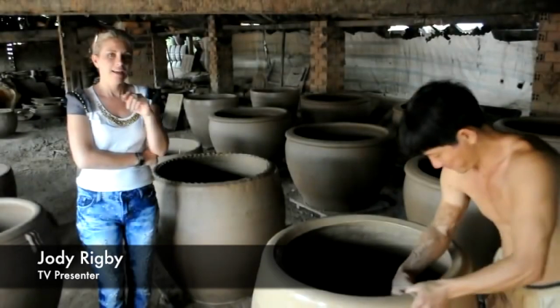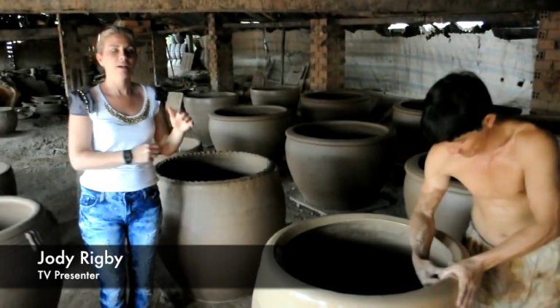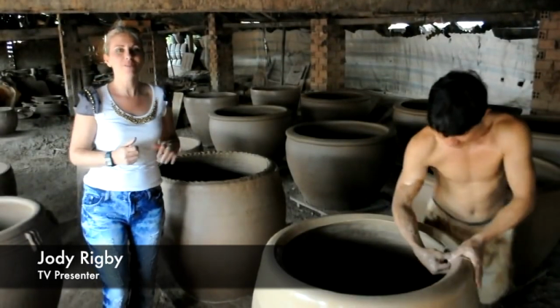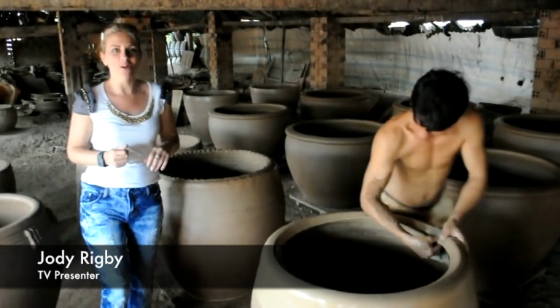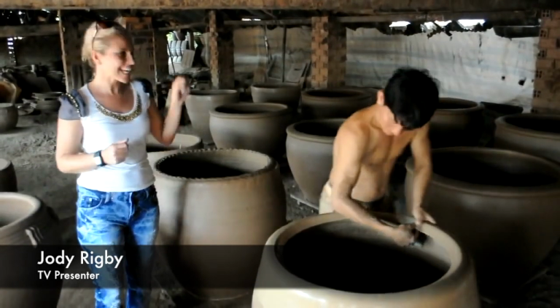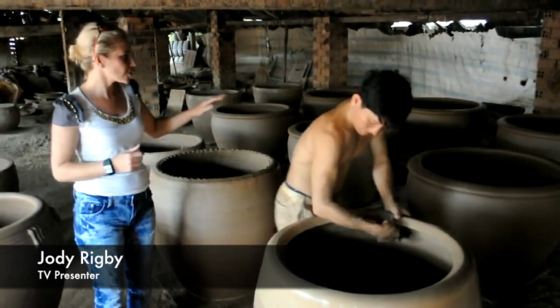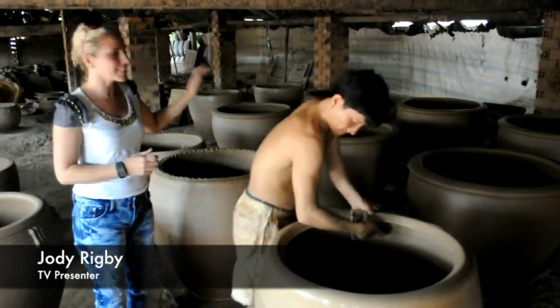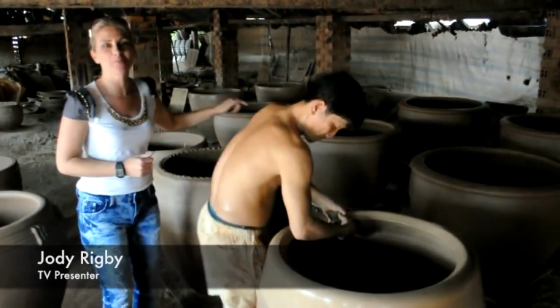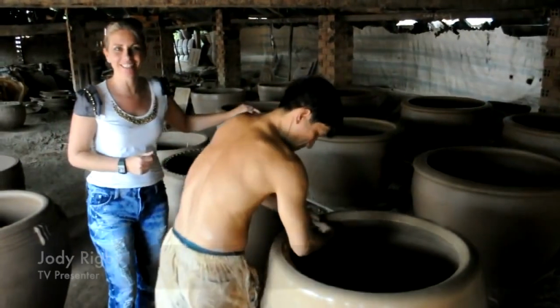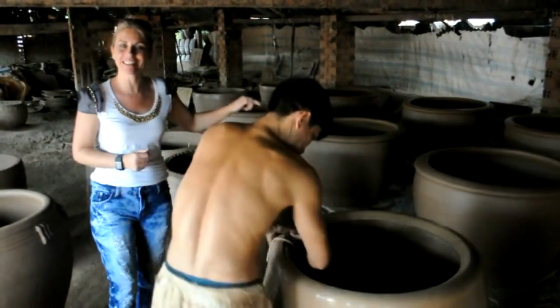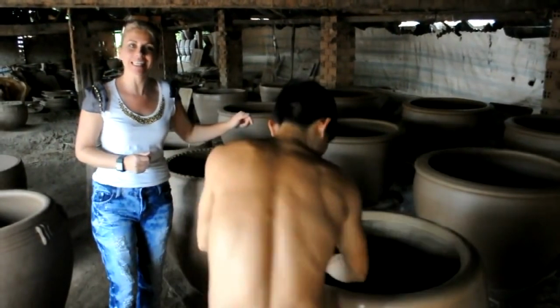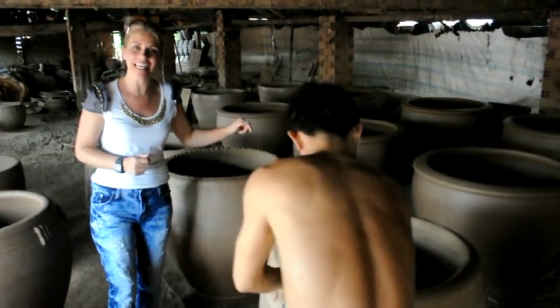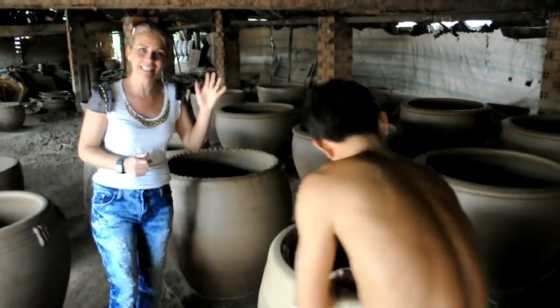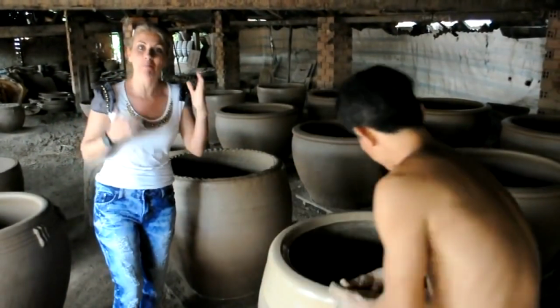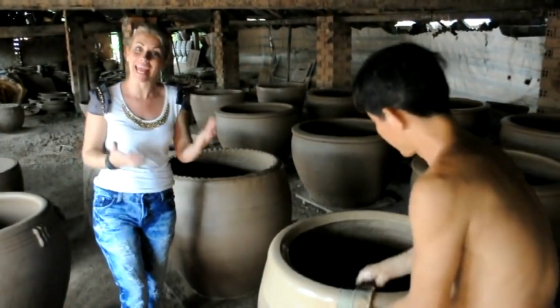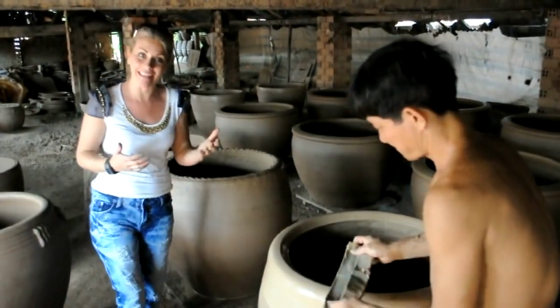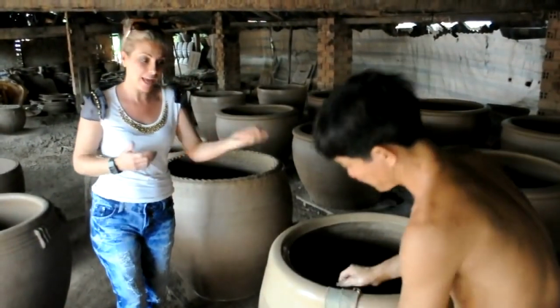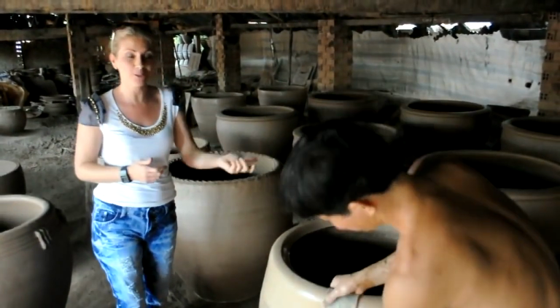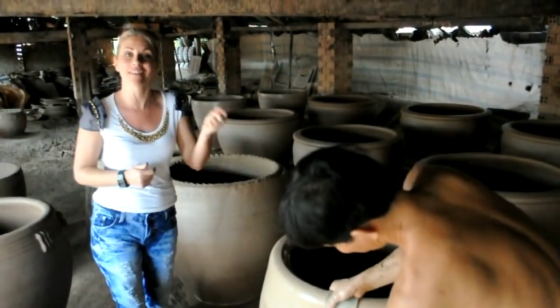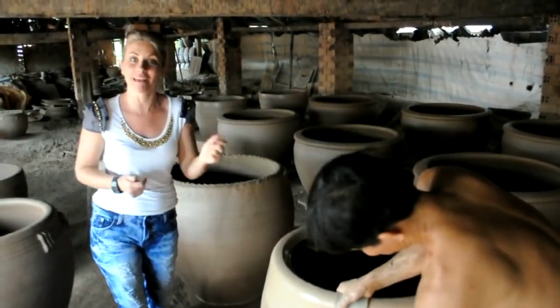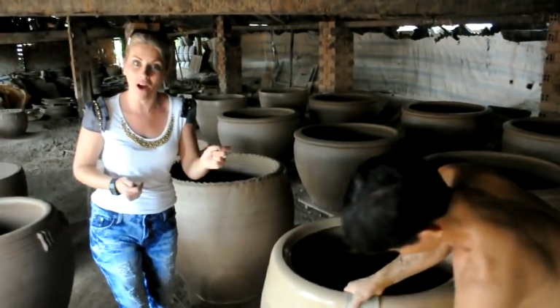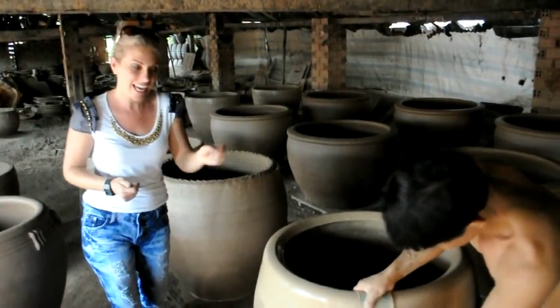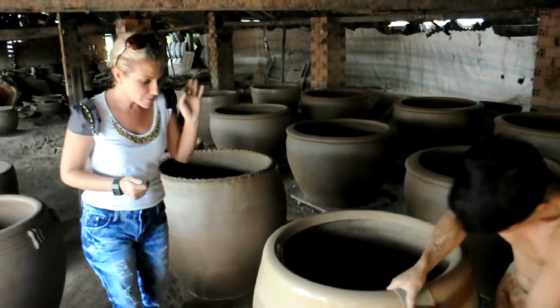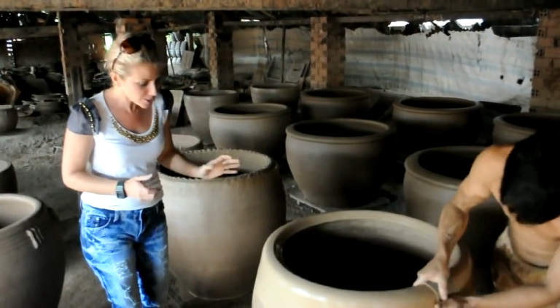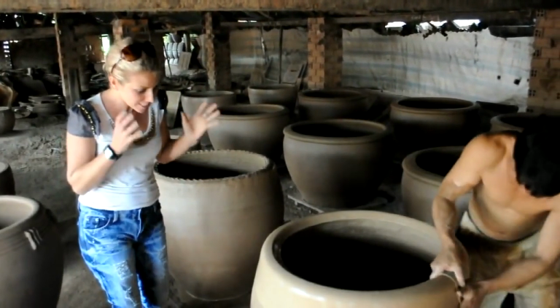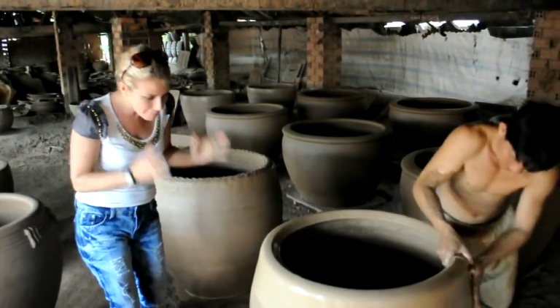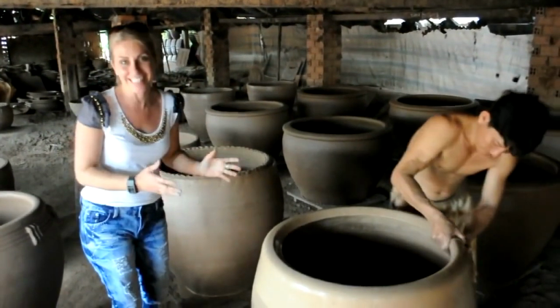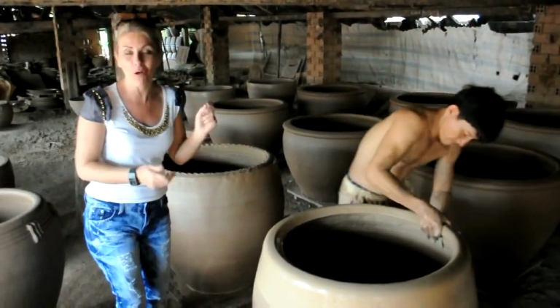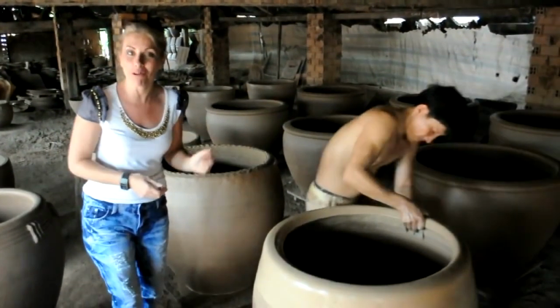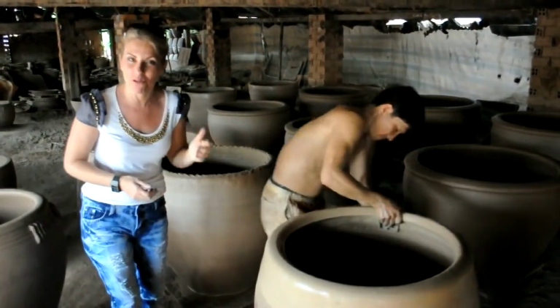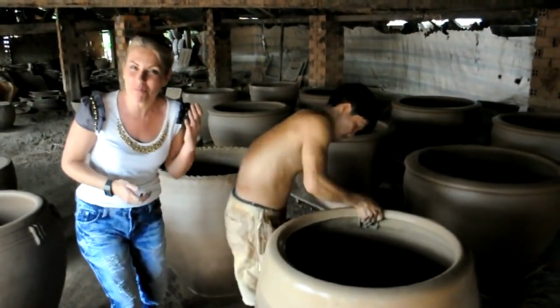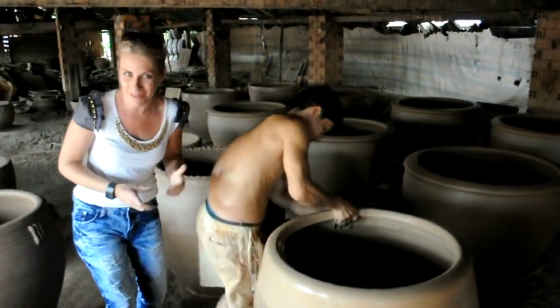Believe it or not, each identical piece that you can see in here is done by hand and usually by the same guy, and the precision is amazing — it's almost to the millimetre.